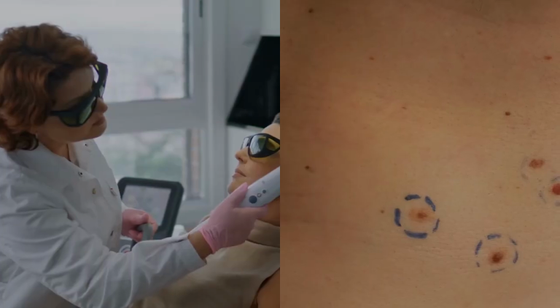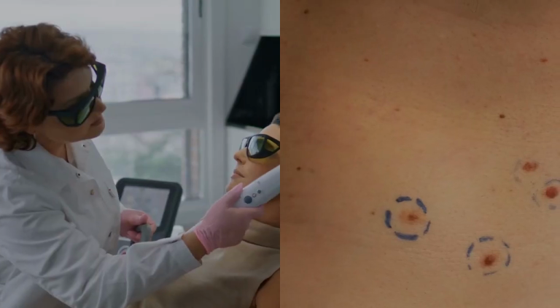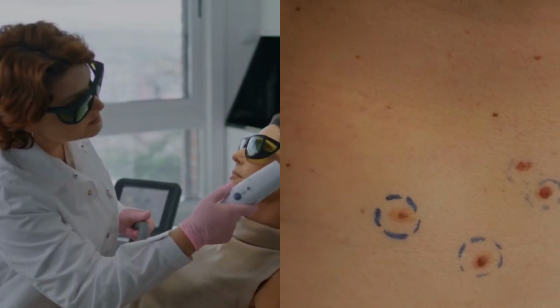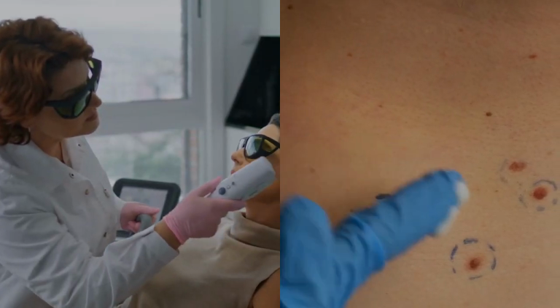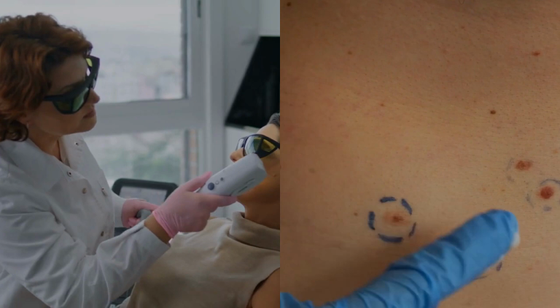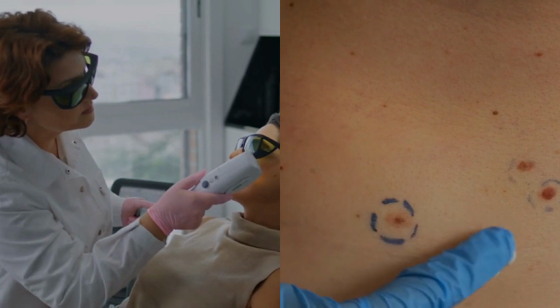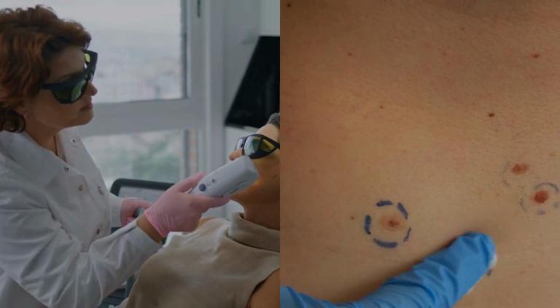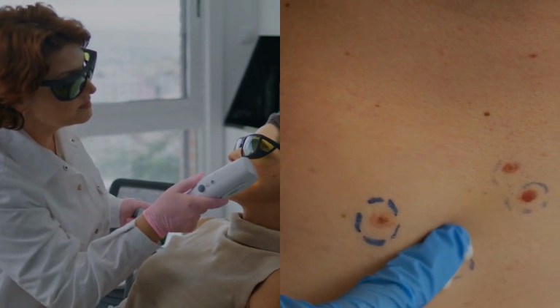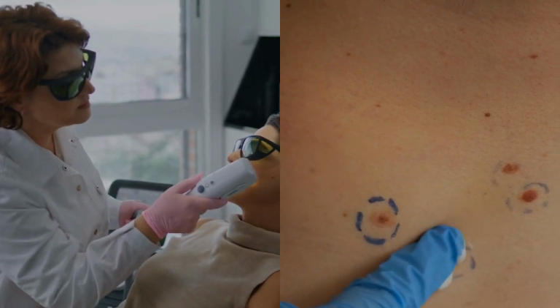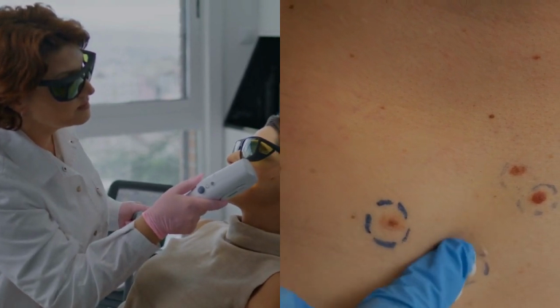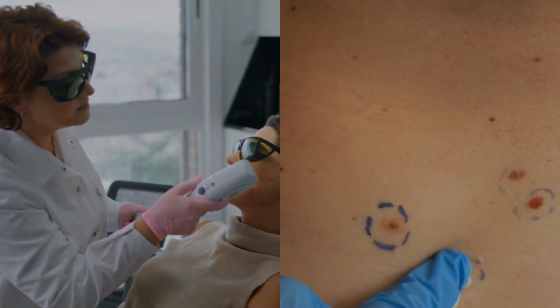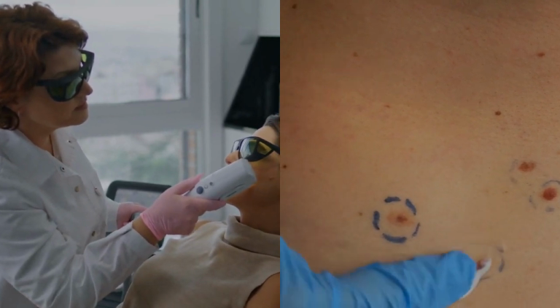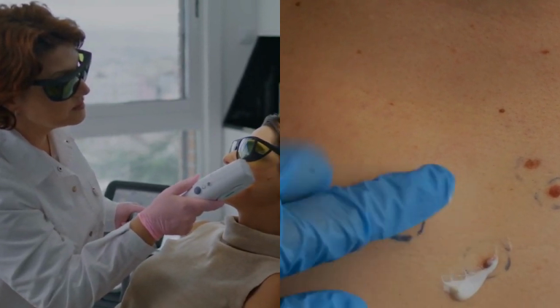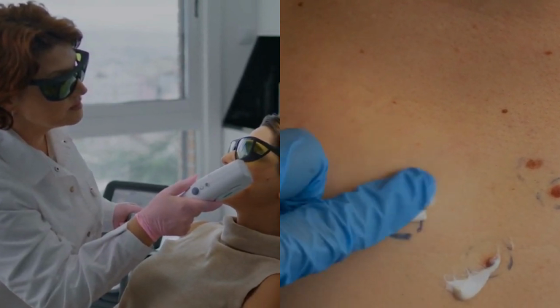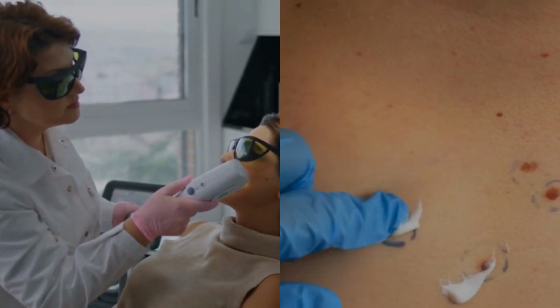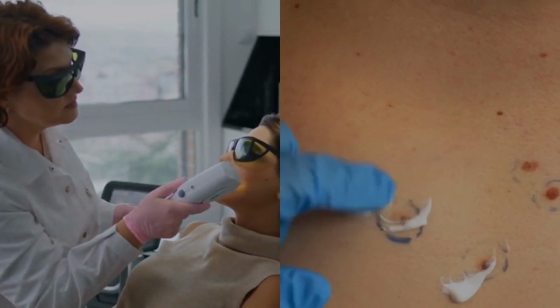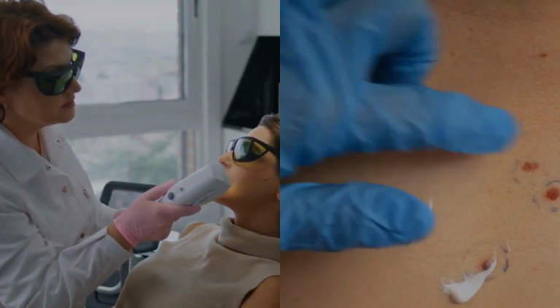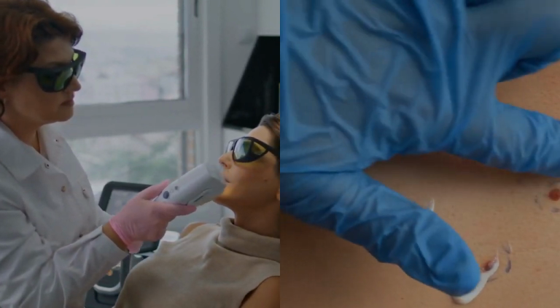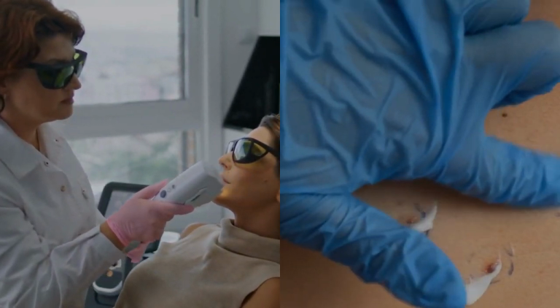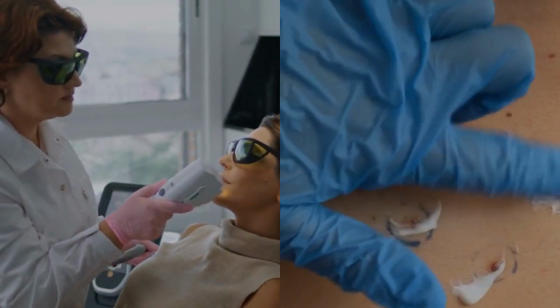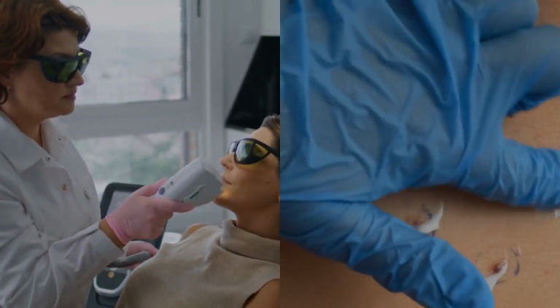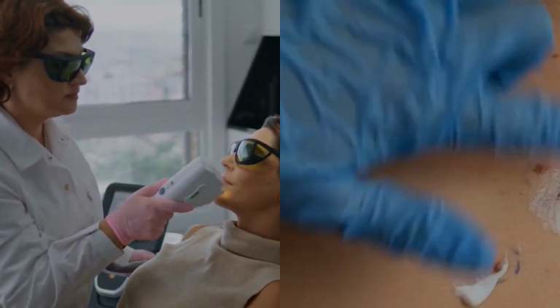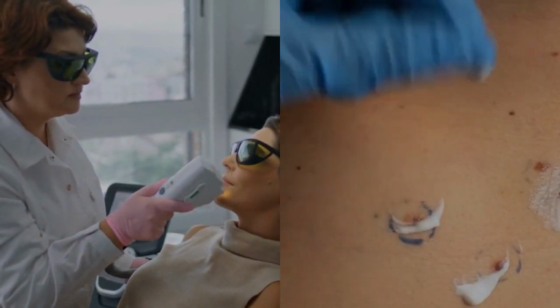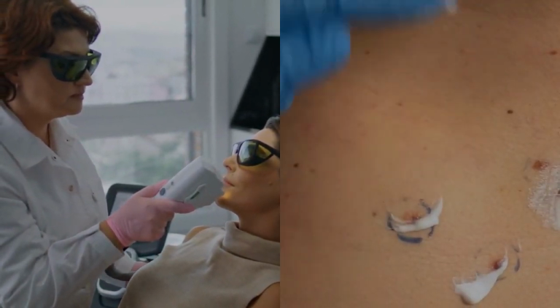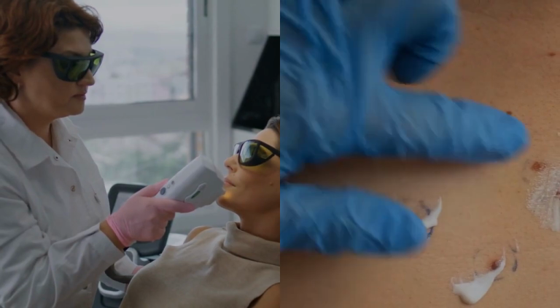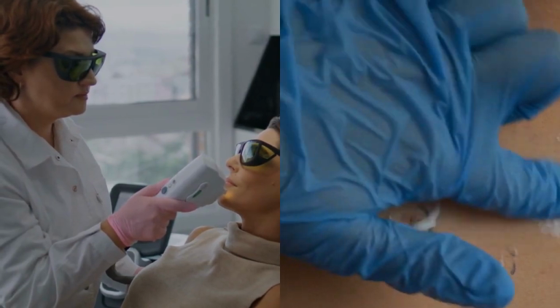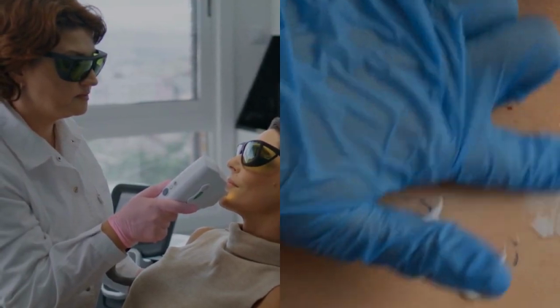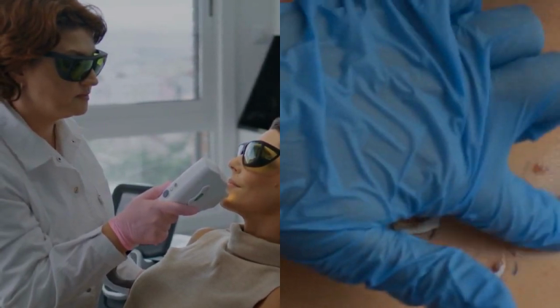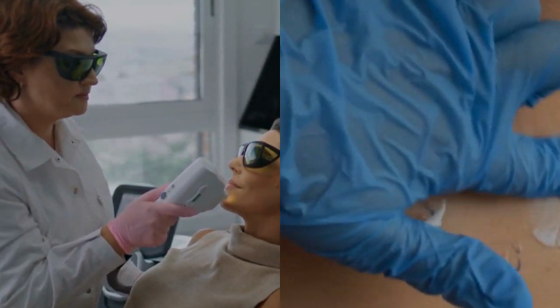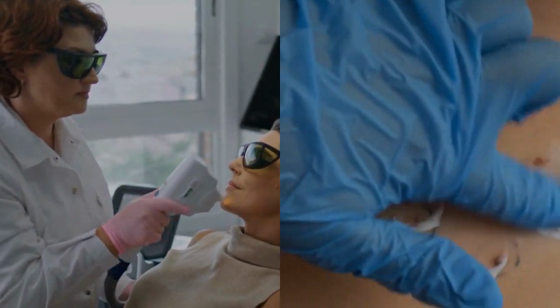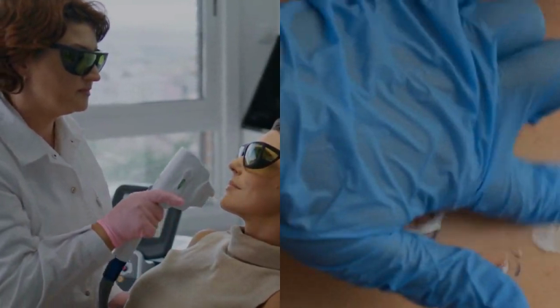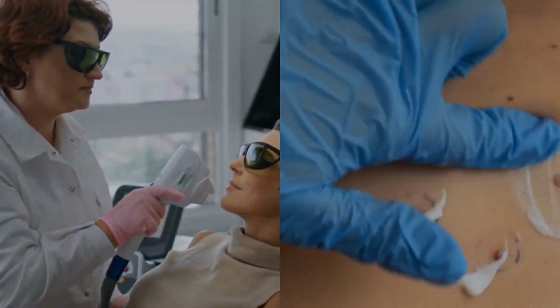Meso injections provide a targeted approach to reducing pigmentation through the delivery of active ingredients like tranexamic acid and kojic acid directly into the skin.